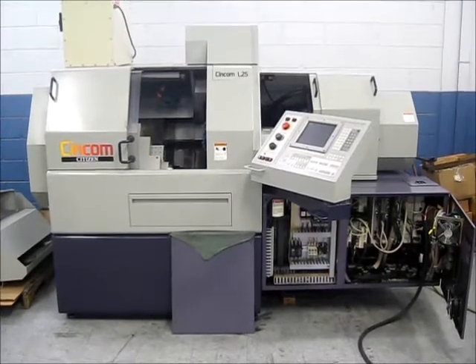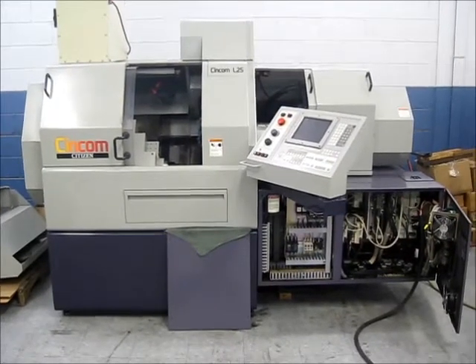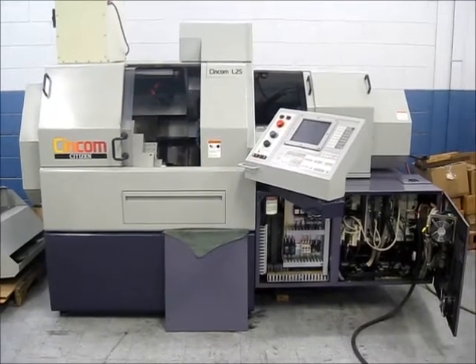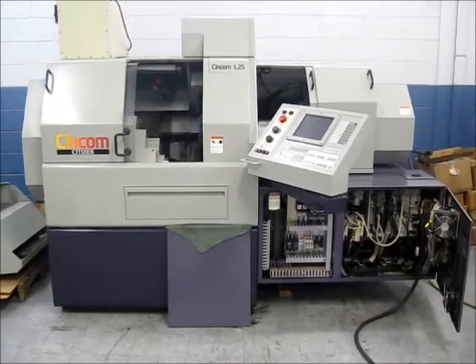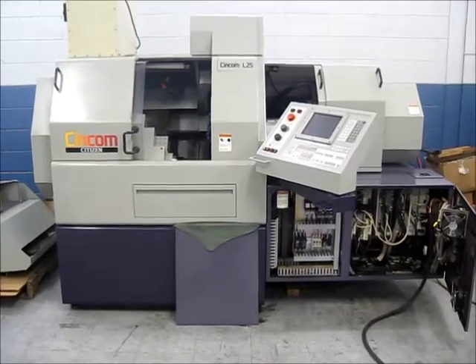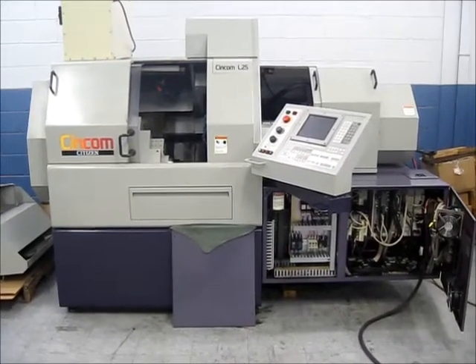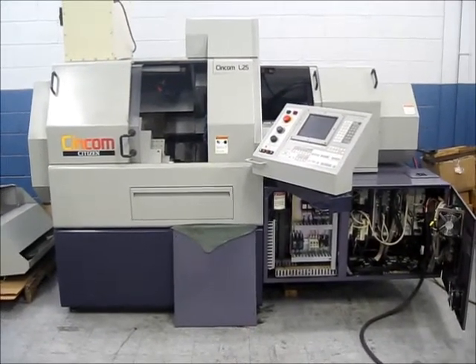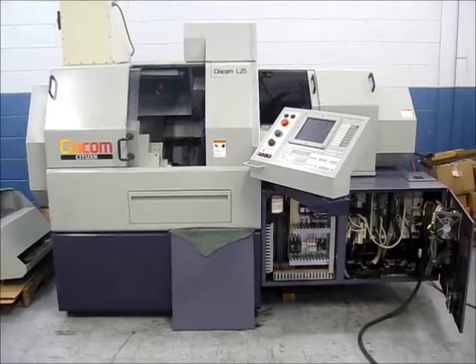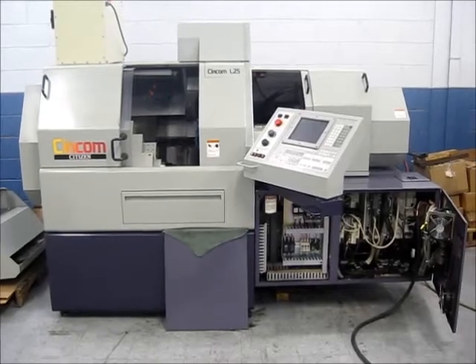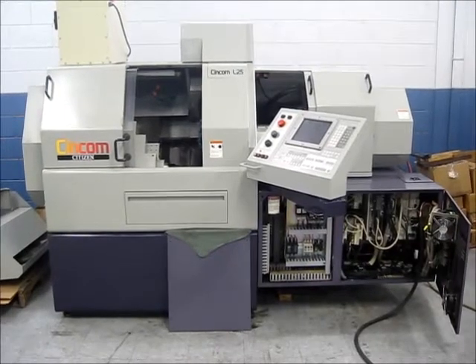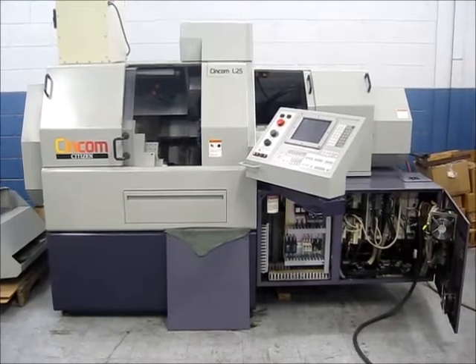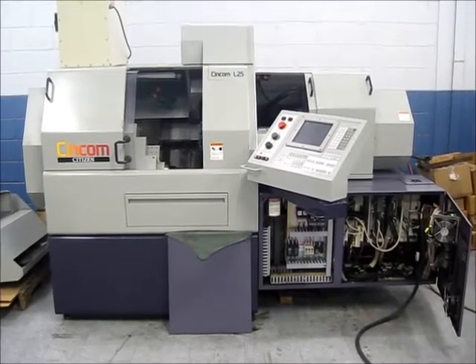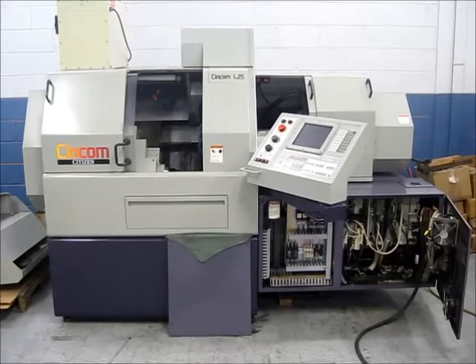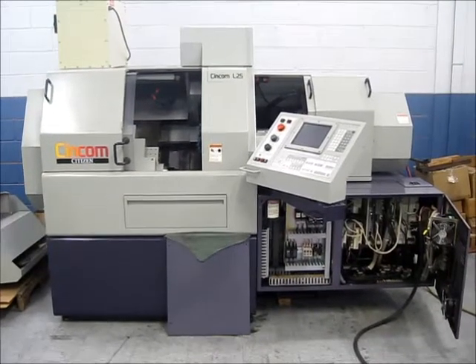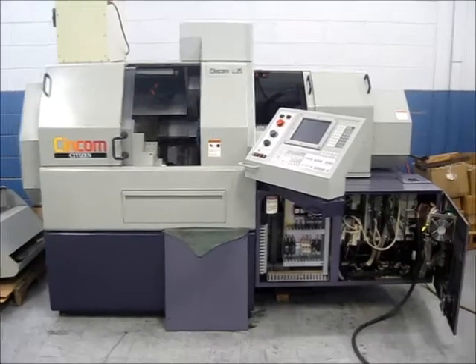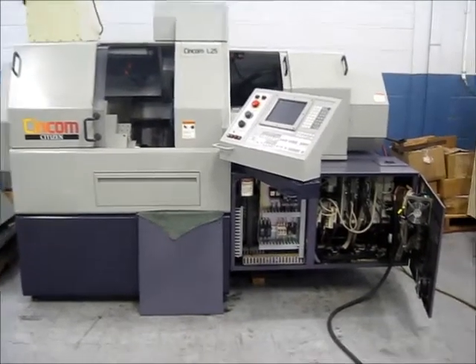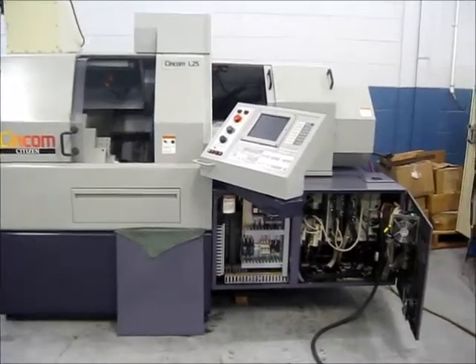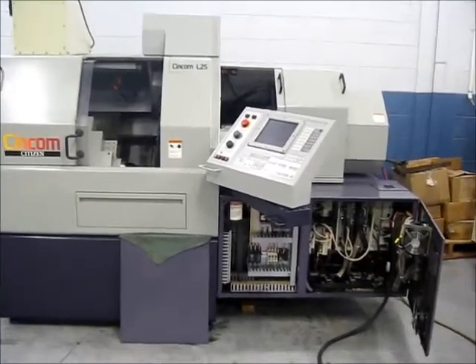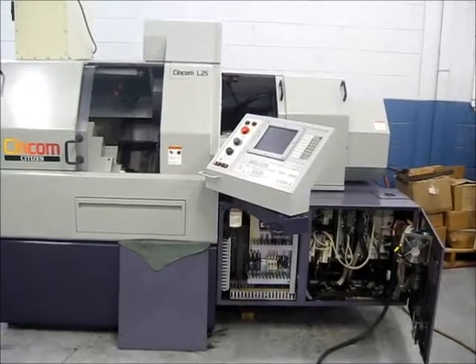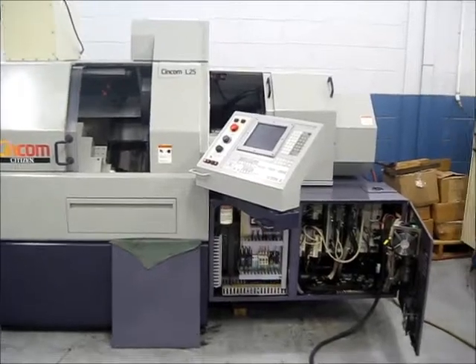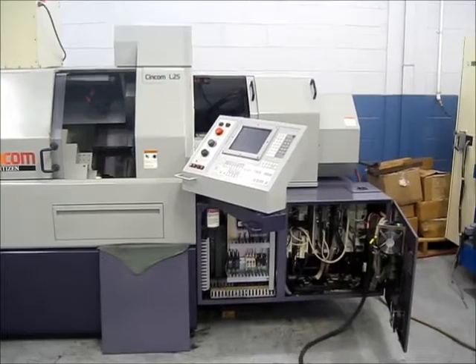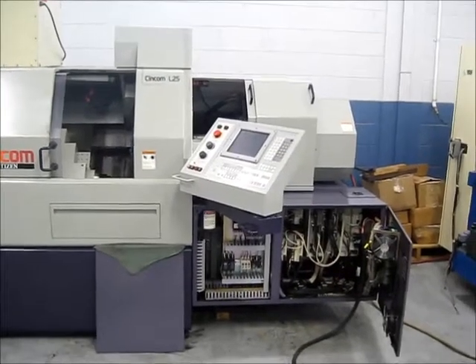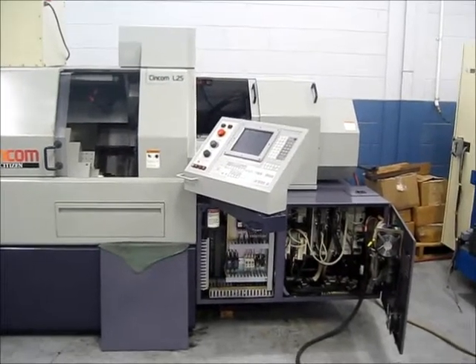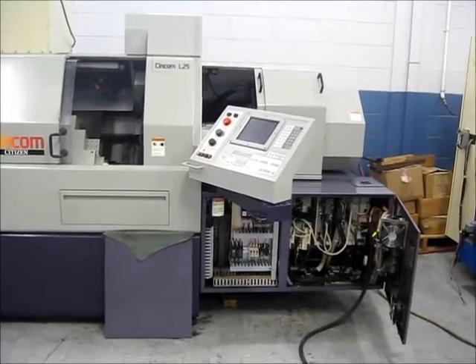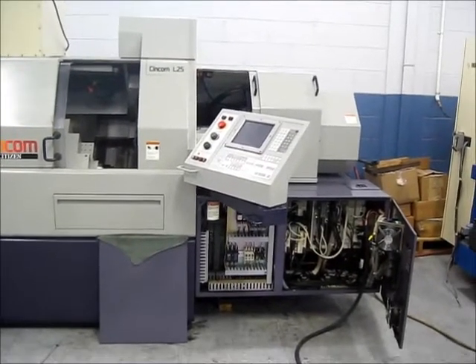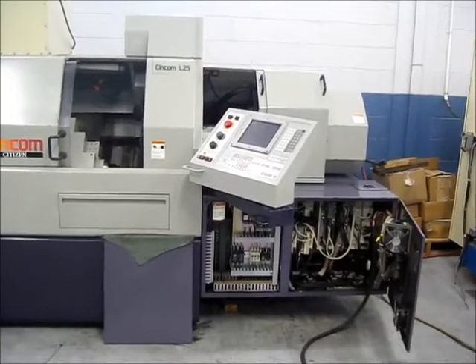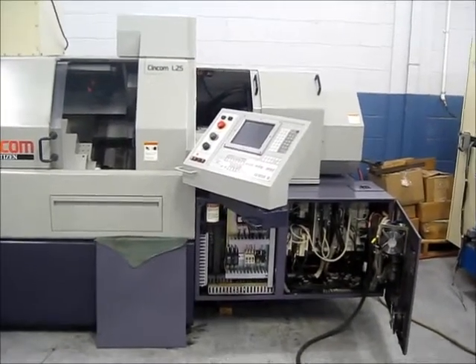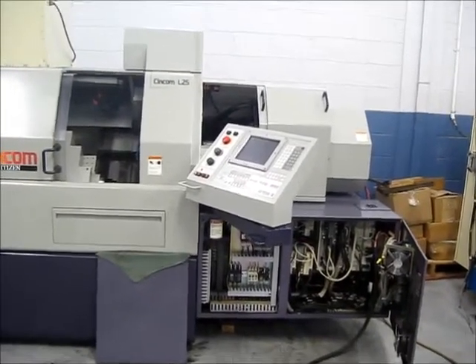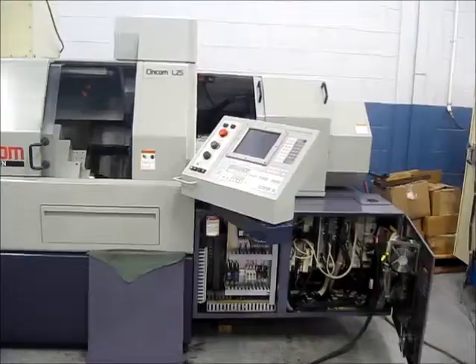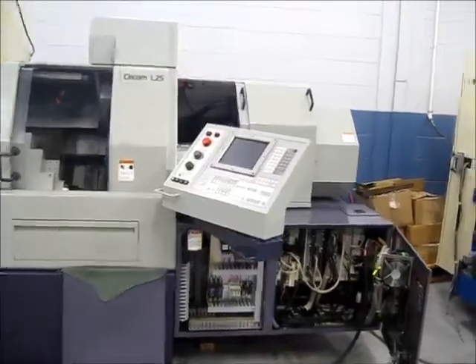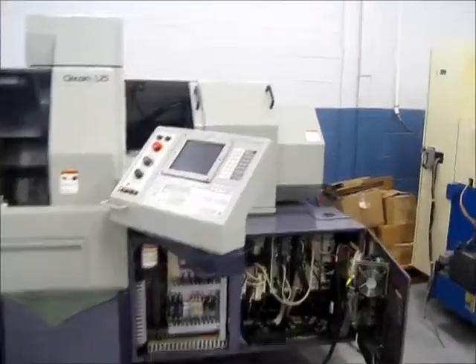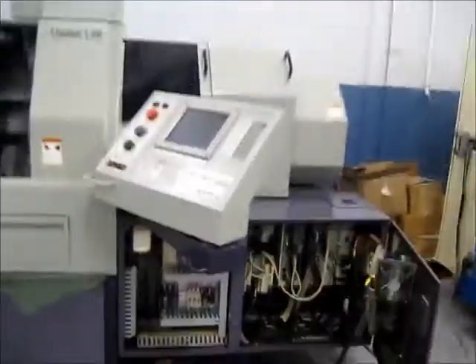This is a video tape inspection of a Citizen Syncom L25 CNC Swiss lathe. We're going to take a look at the machine first, the serial tag, and do a walk around, and then we'll run the spindles and move the axes around.